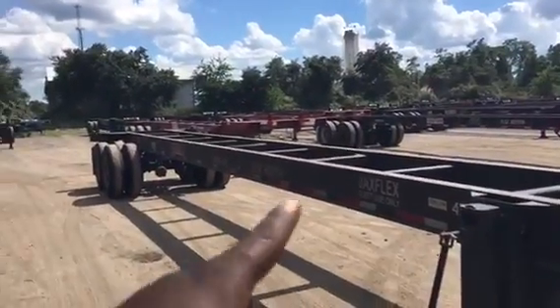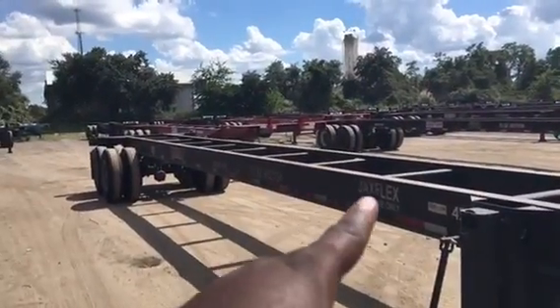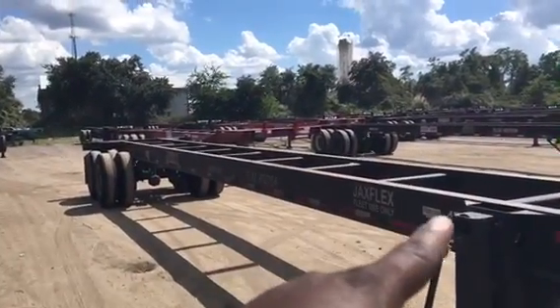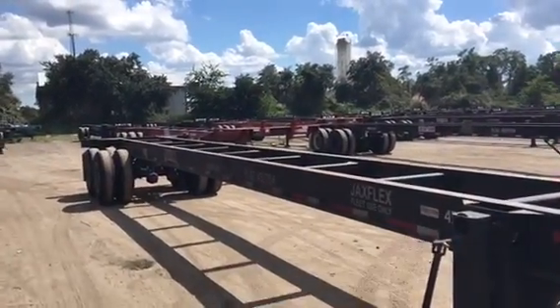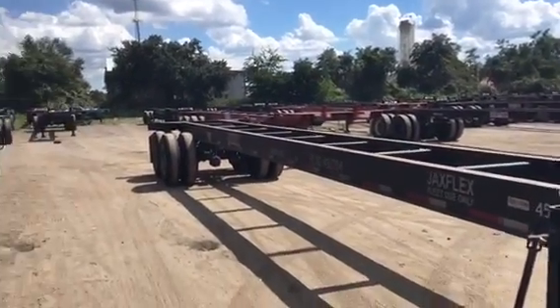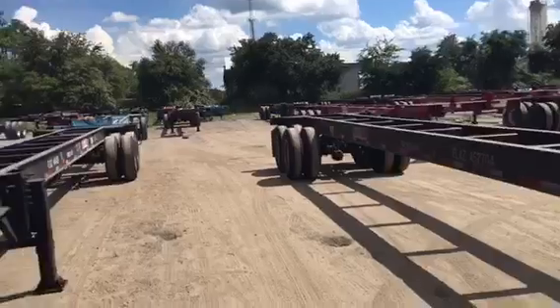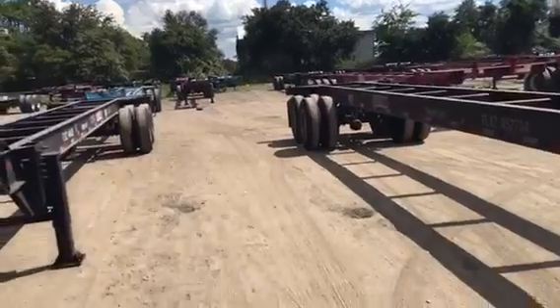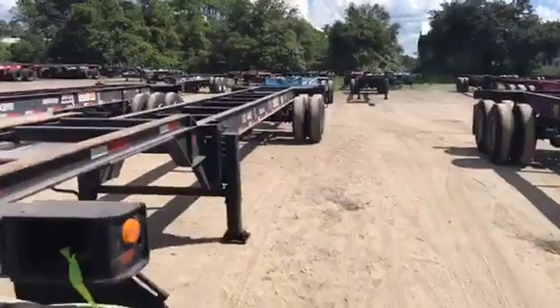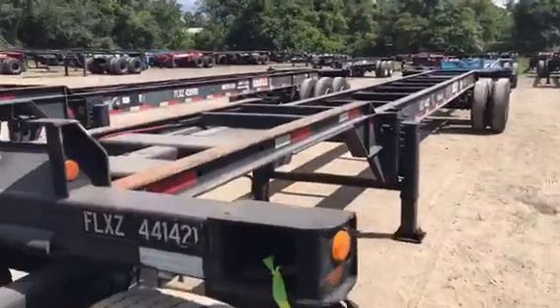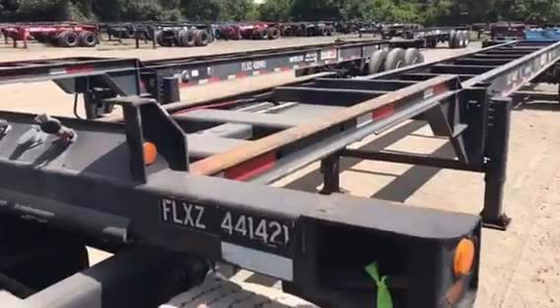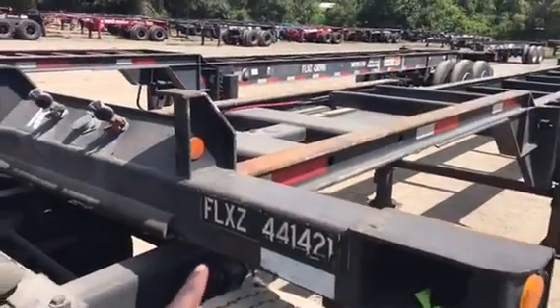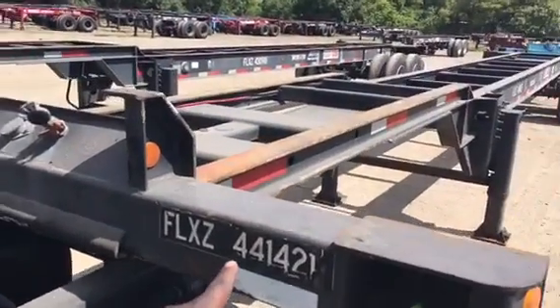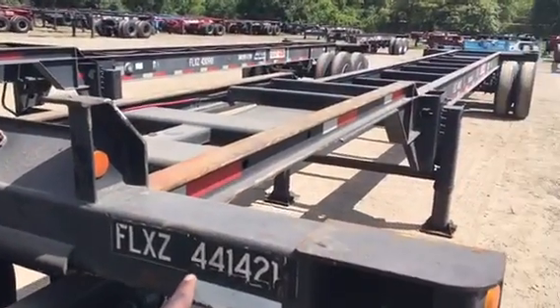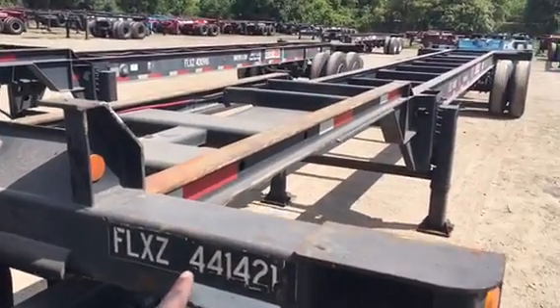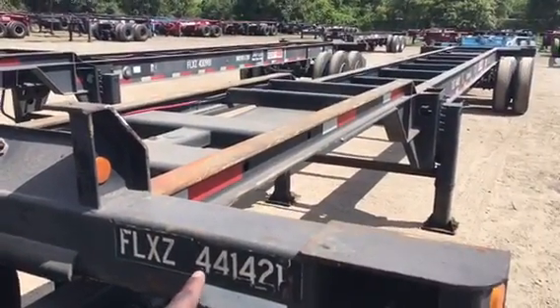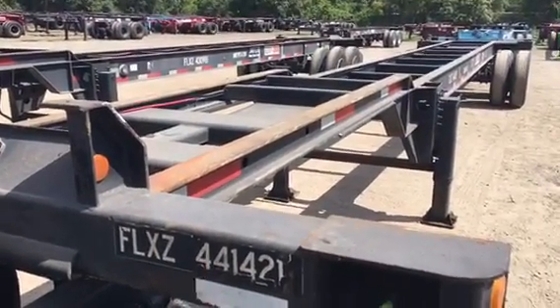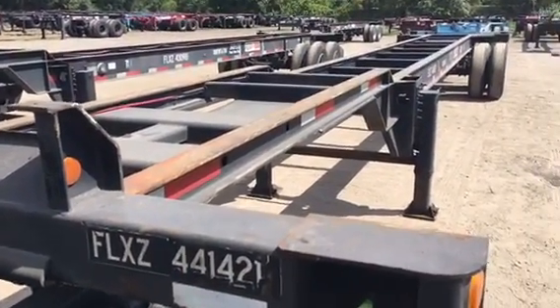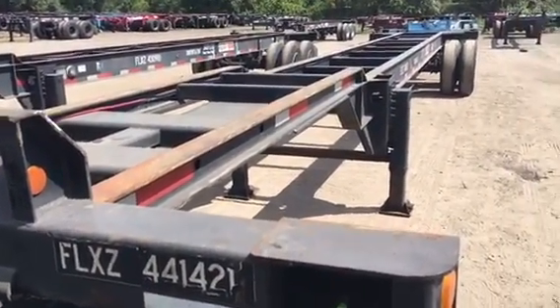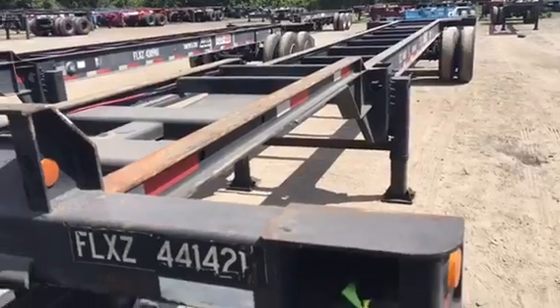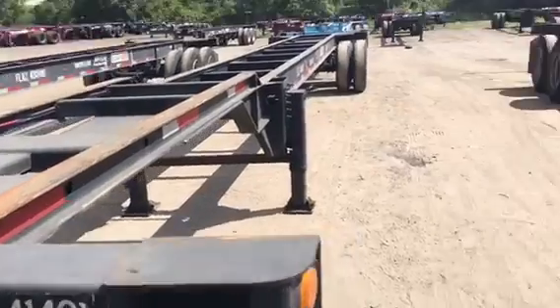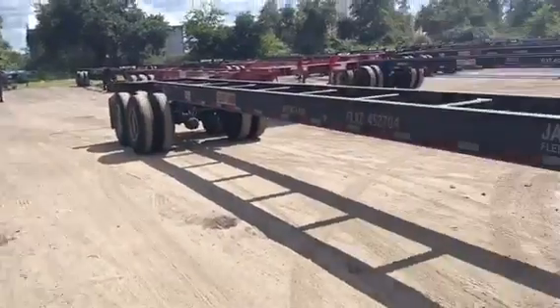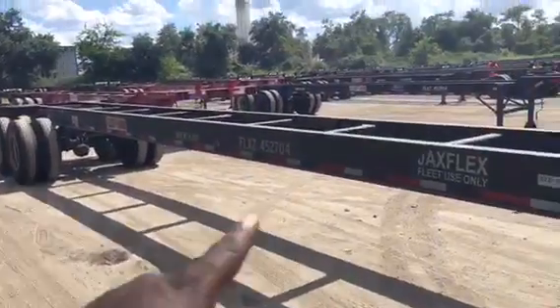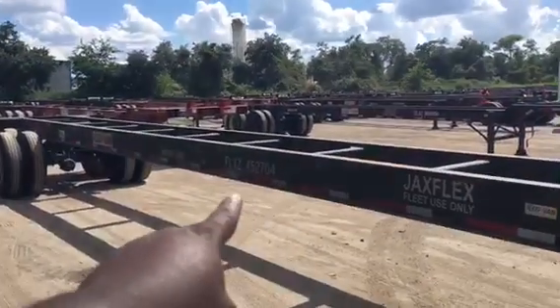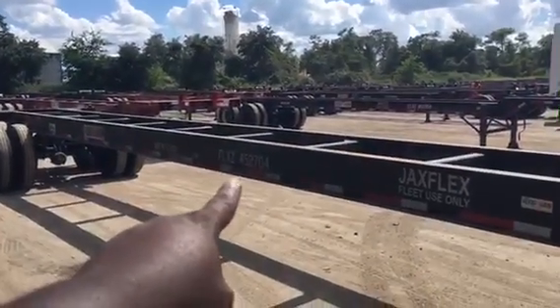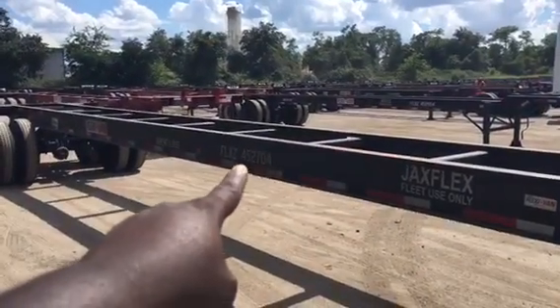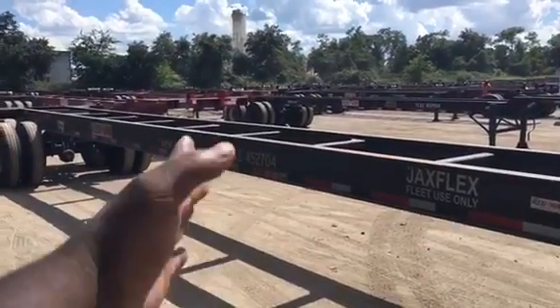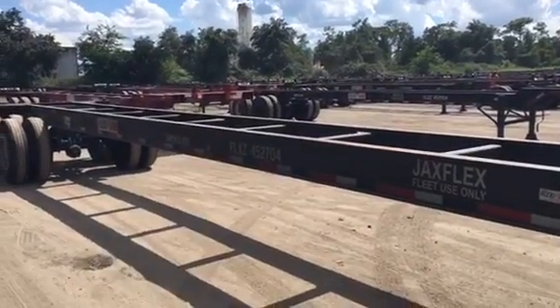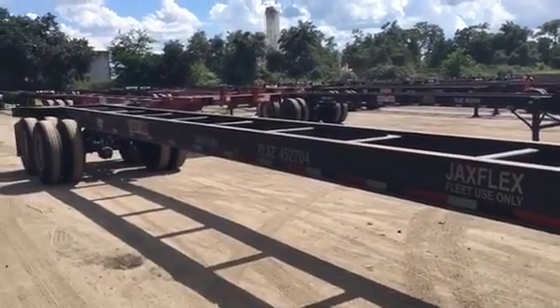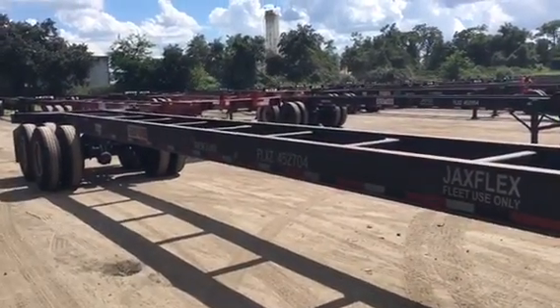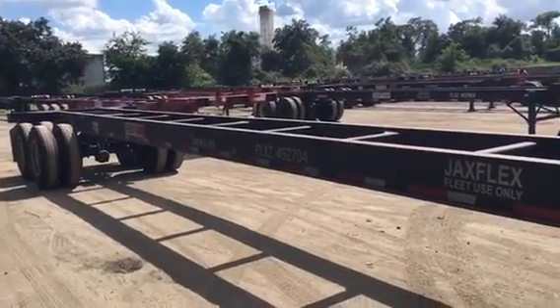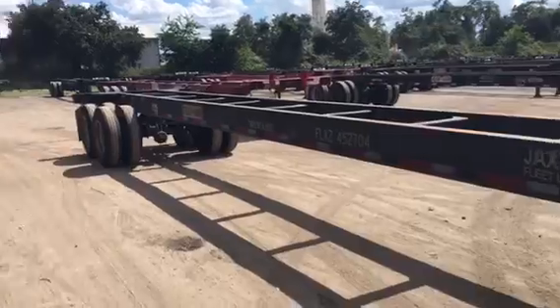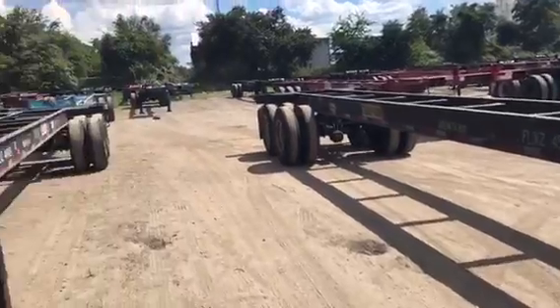This one has it marked, but a lot of them don't. What I found out was: if the number on the chassis is 44 or less, then it's a 40-foot. If the number on the chassis is 45 or higher on the black chassis, then it's a 45-foot.